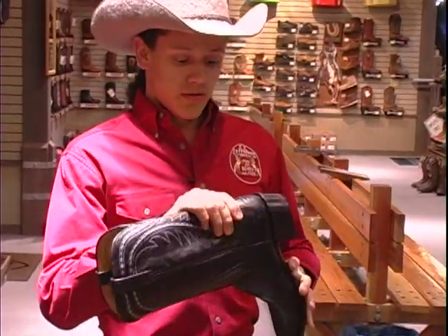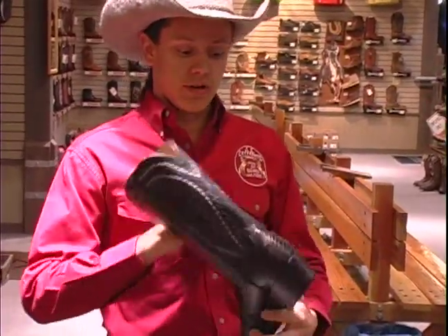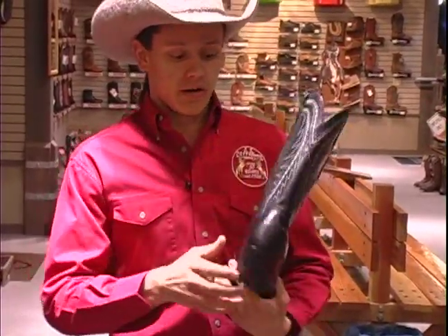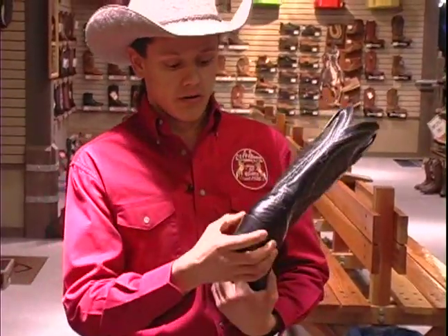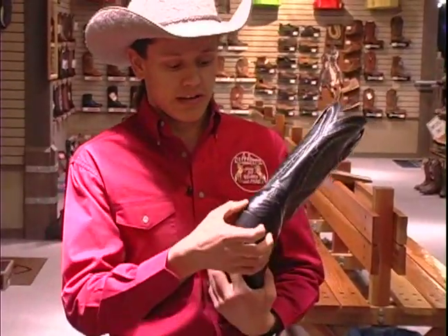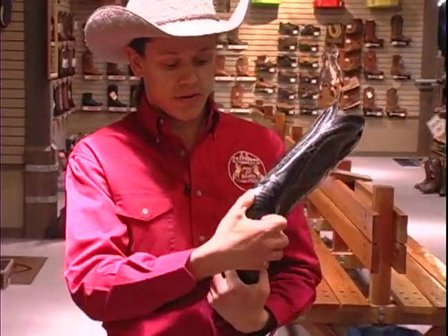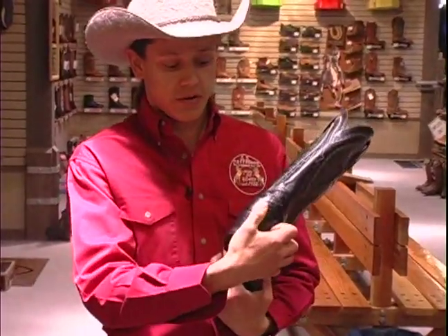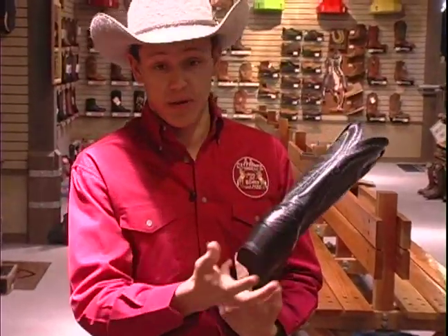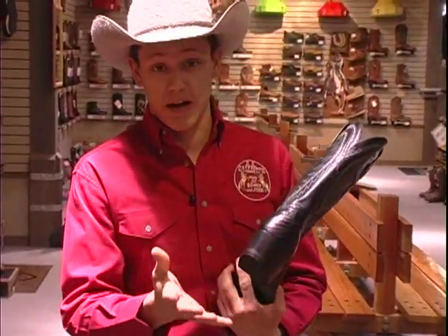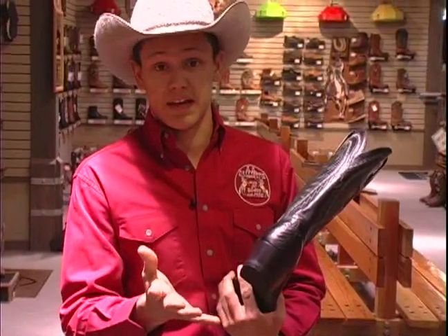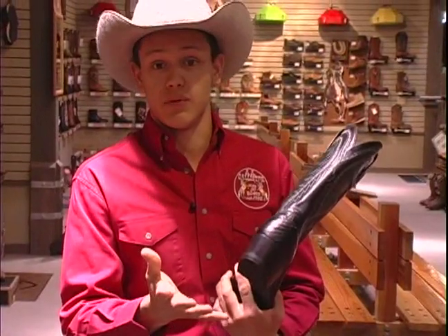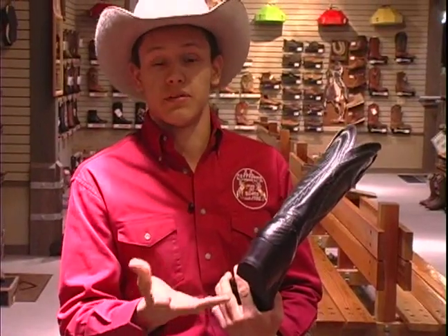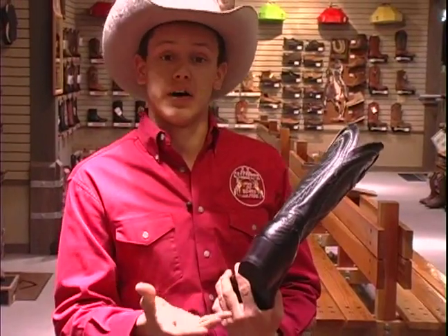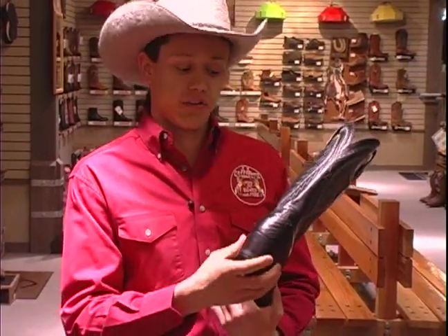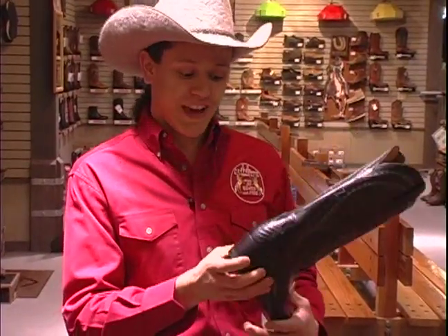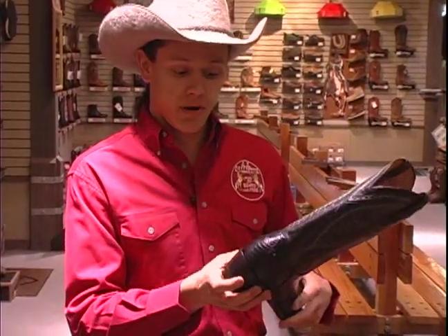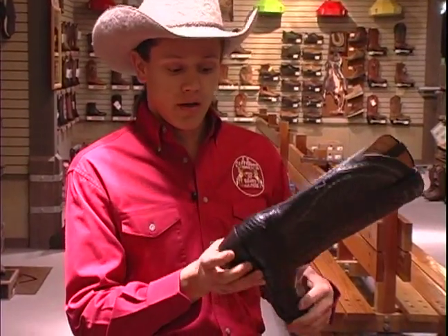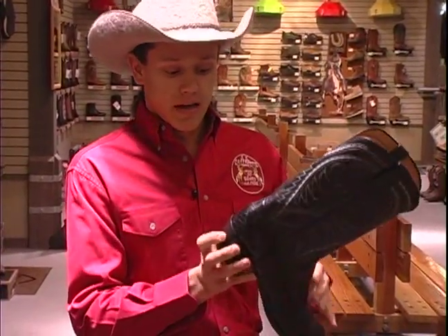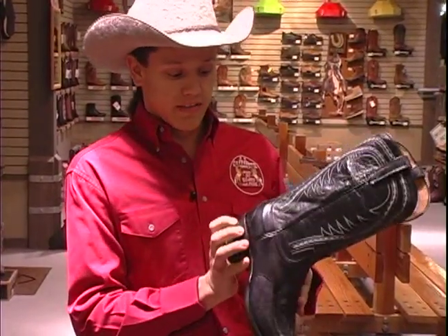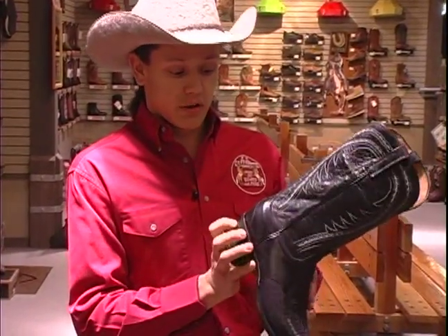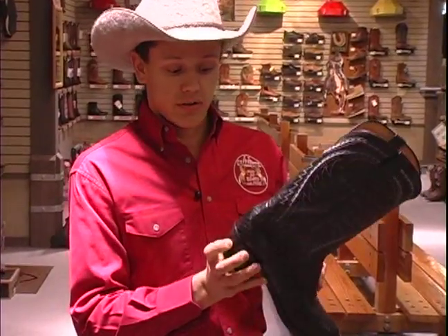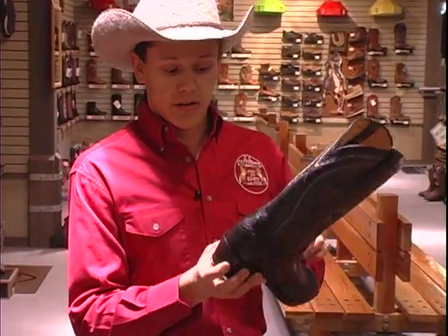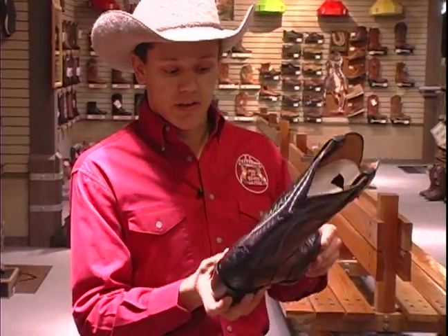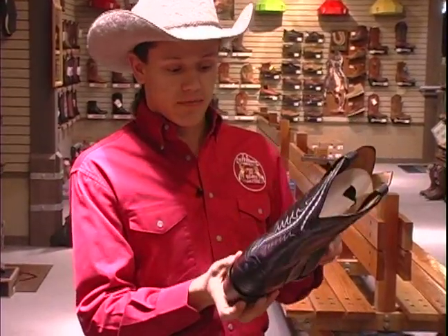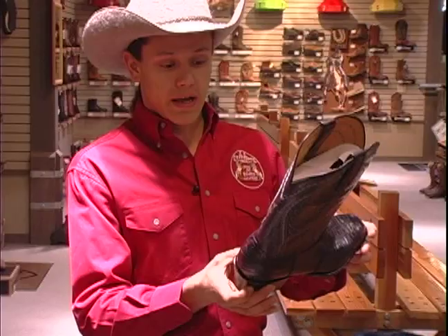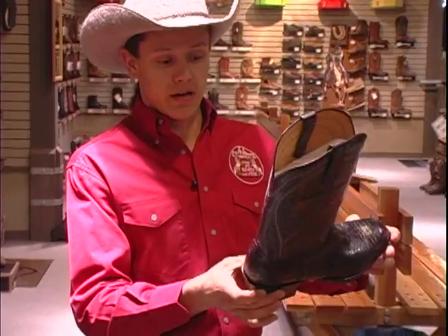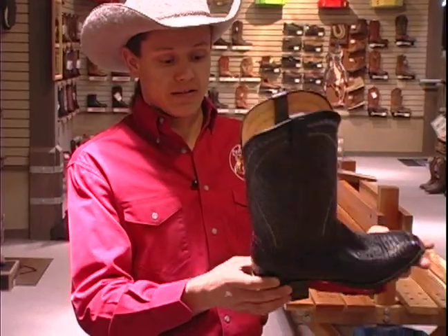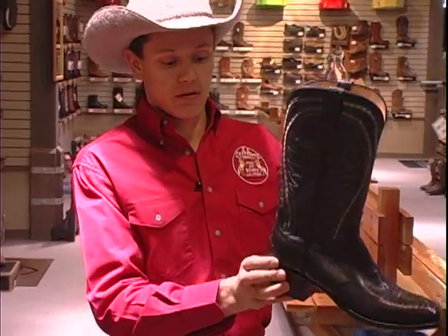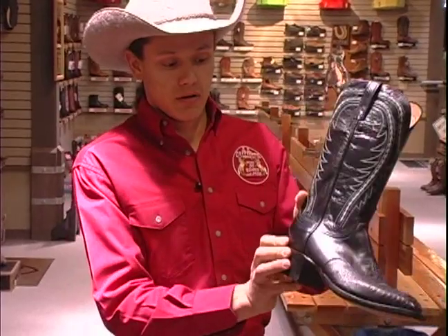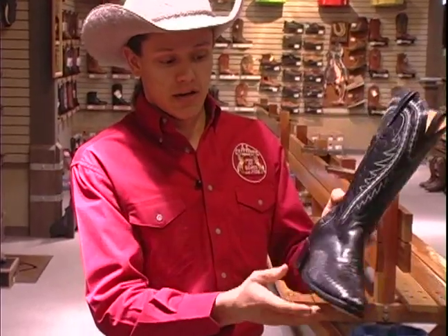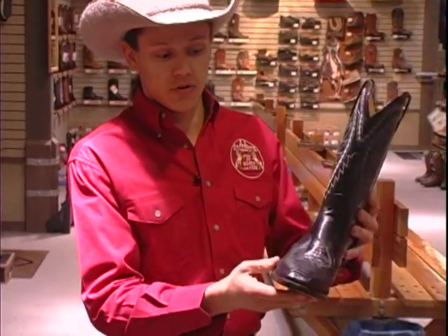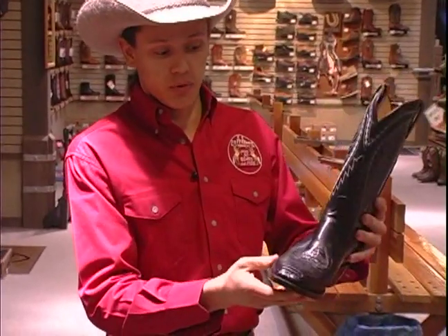This one here, this extra piece of leather, some people might think it's a wing tip. It's not. It's called a scab. And that there is also leather. They put that there for a nice touch to the boot.